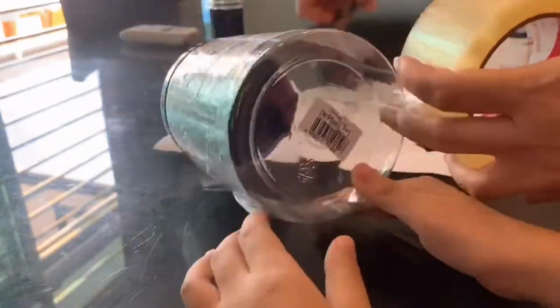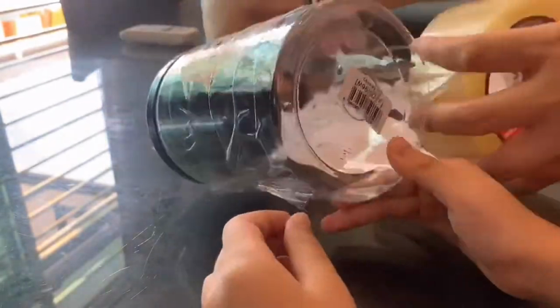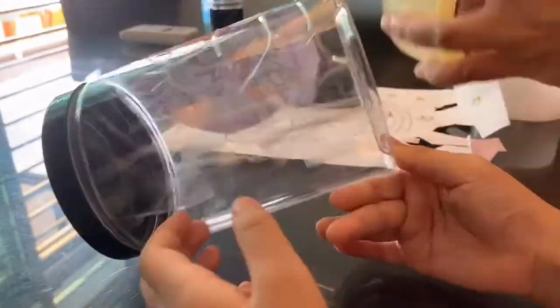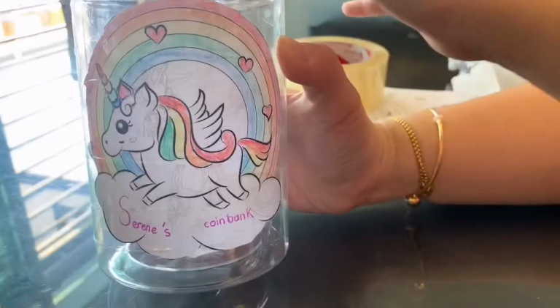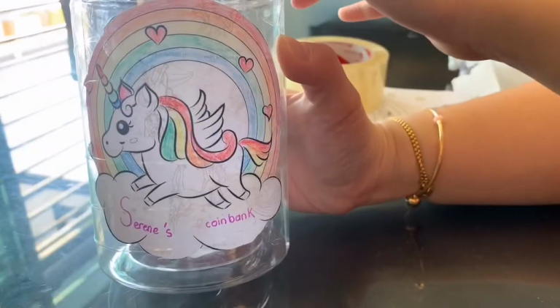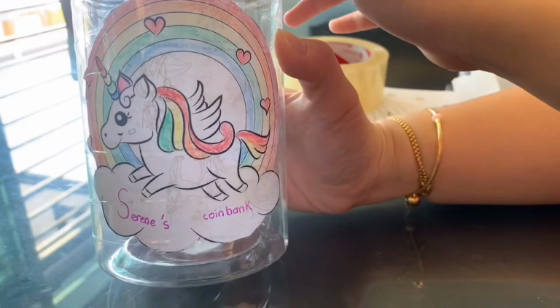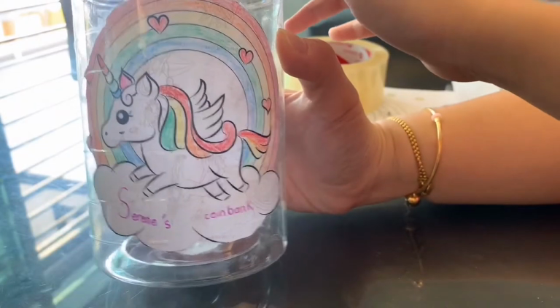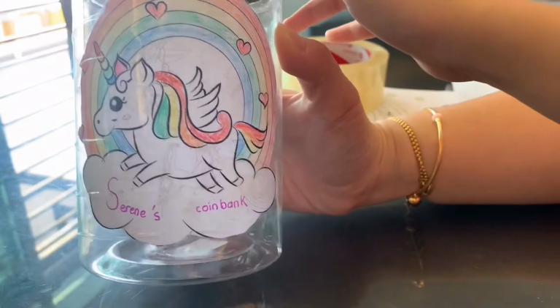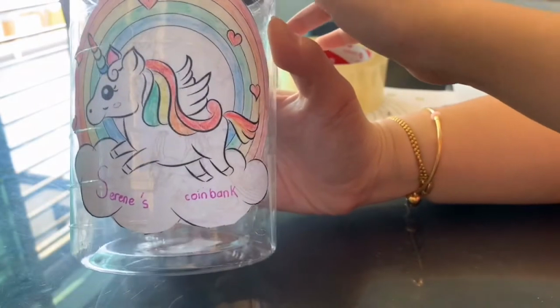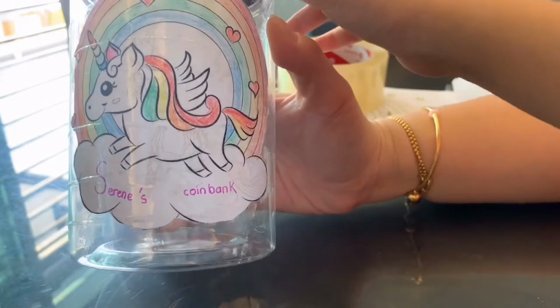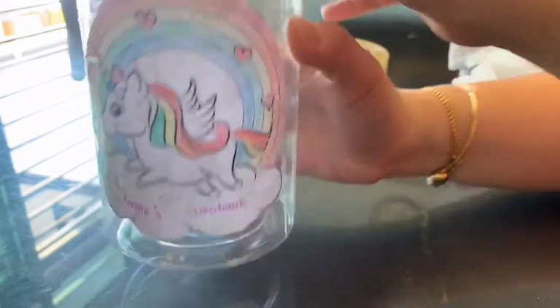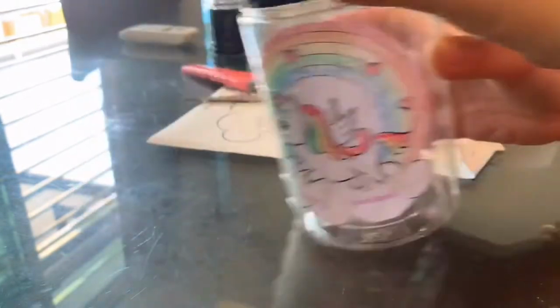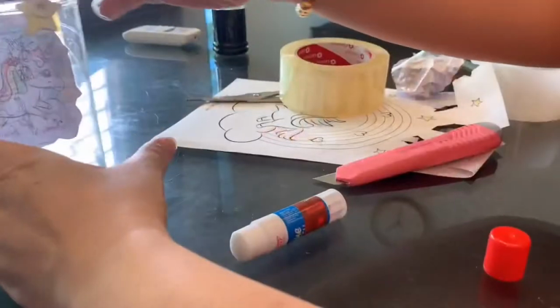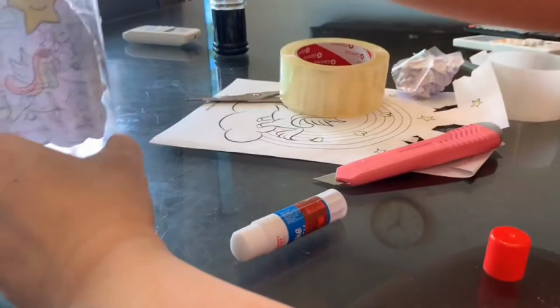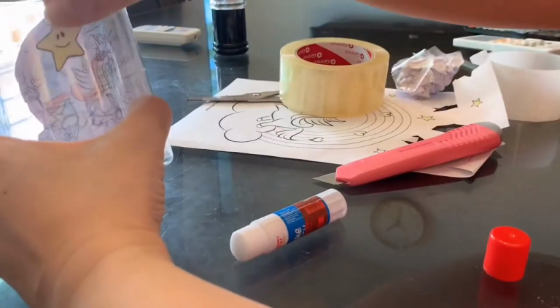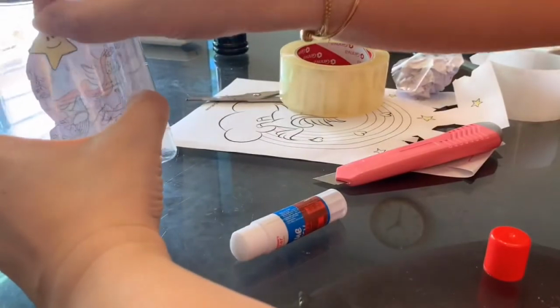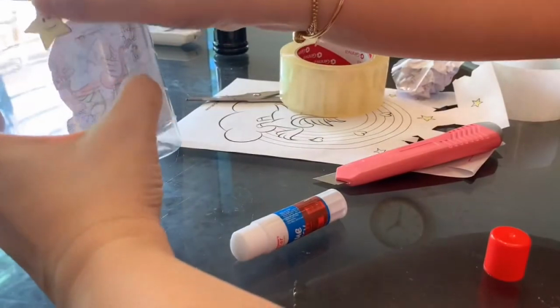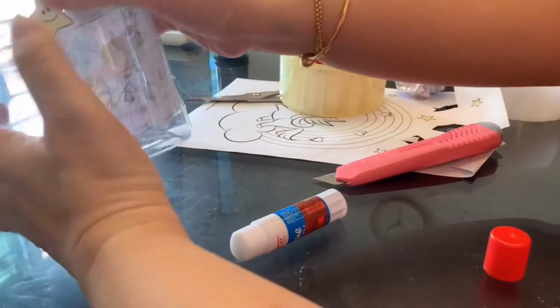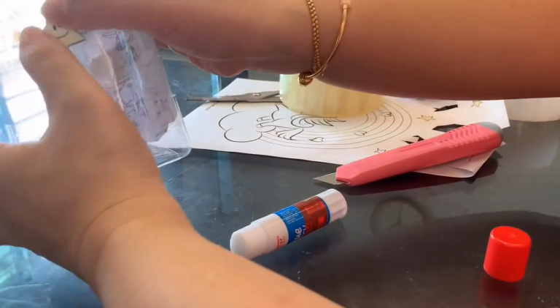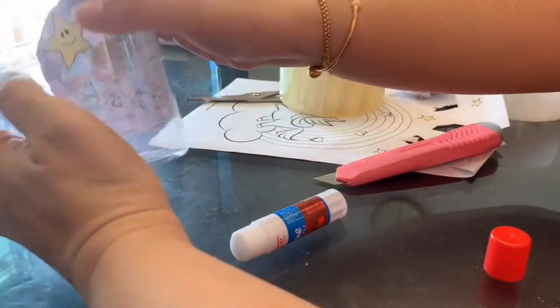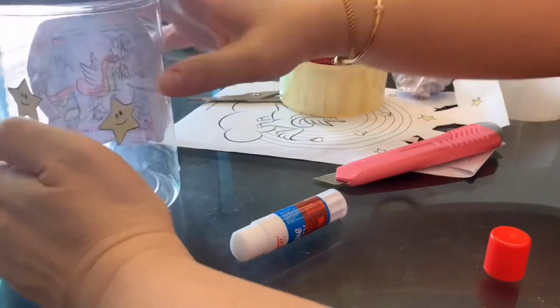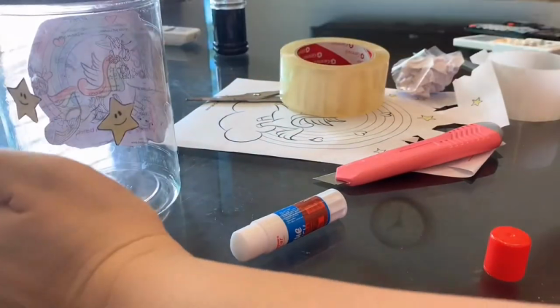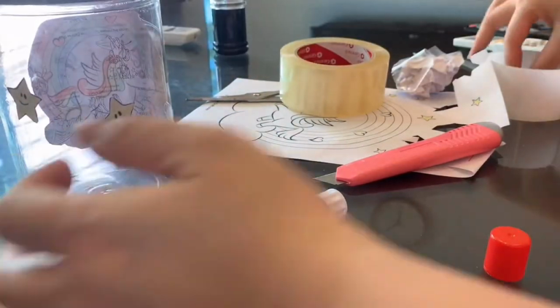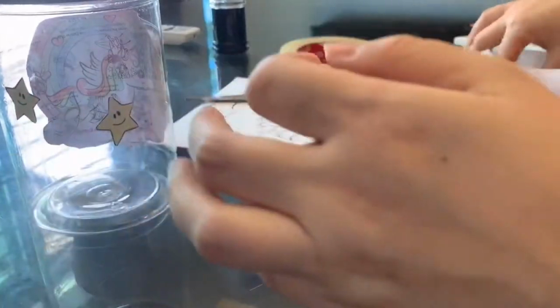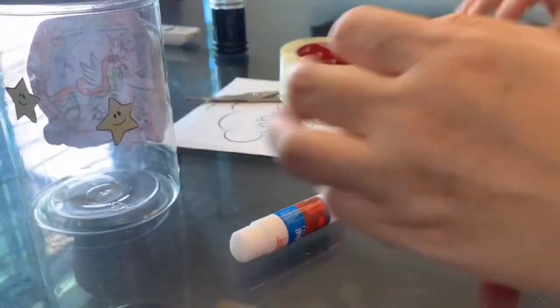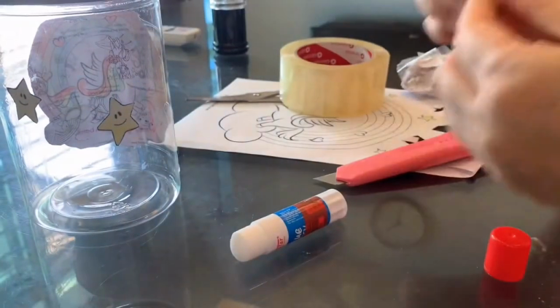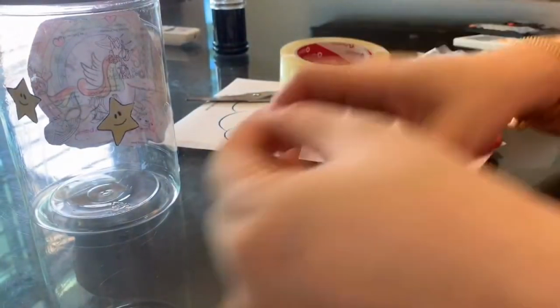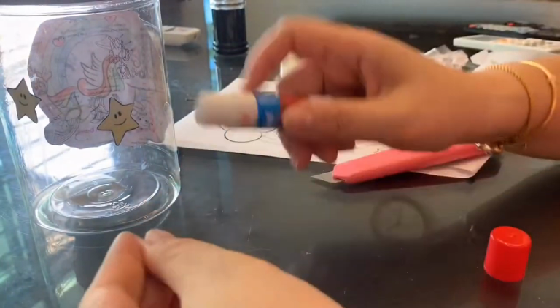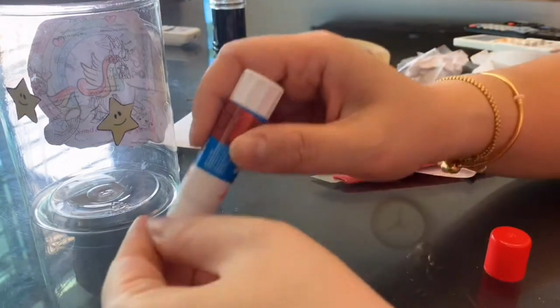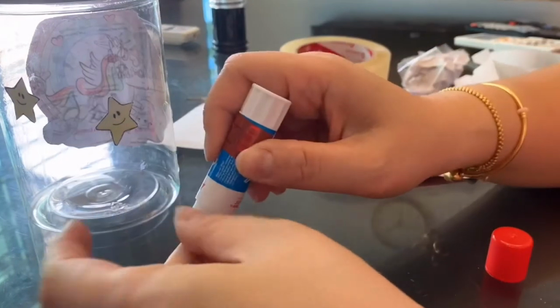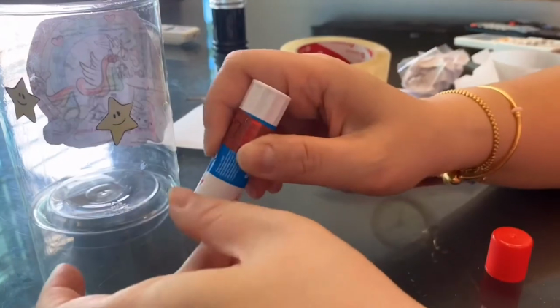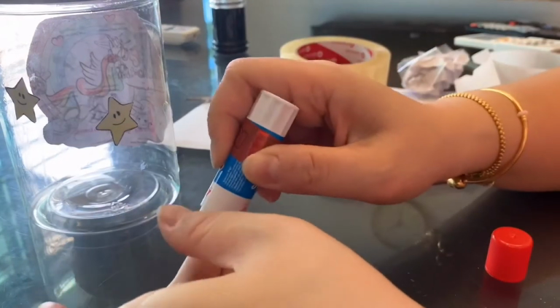Here is my coin bank. And we put some decorations like some stars on the jar.